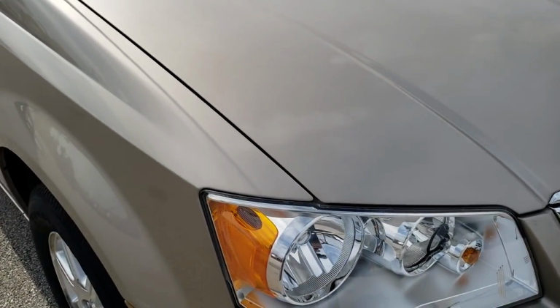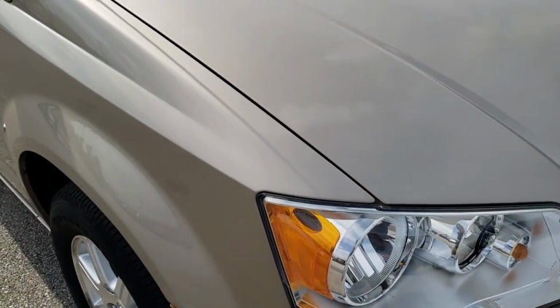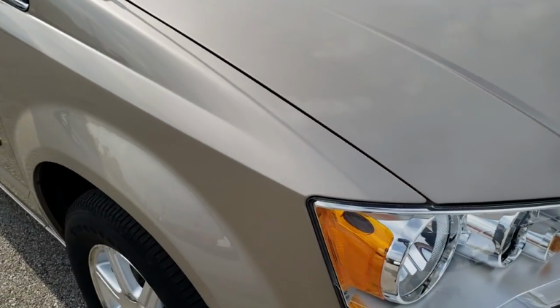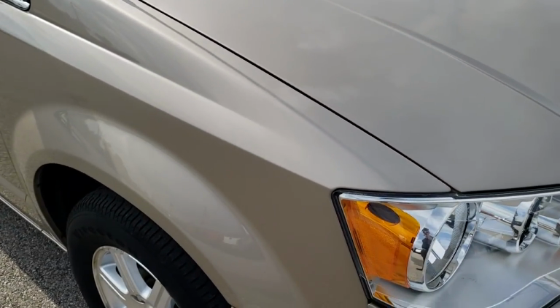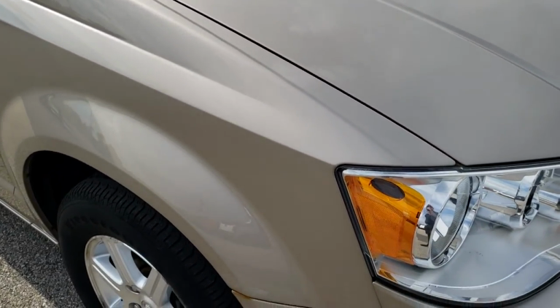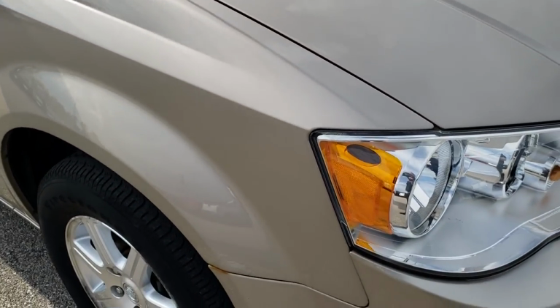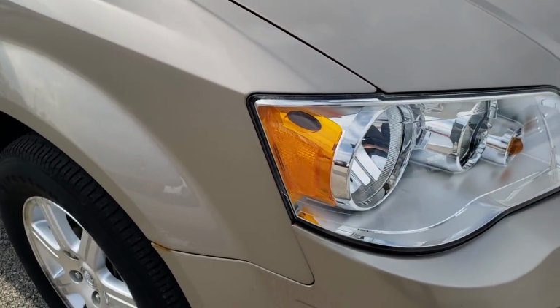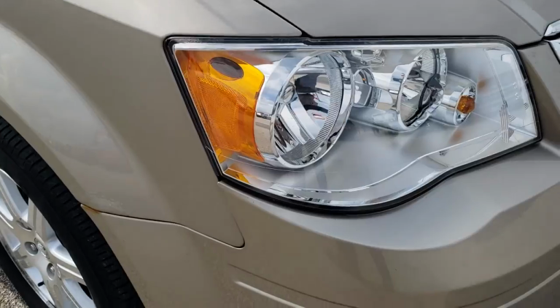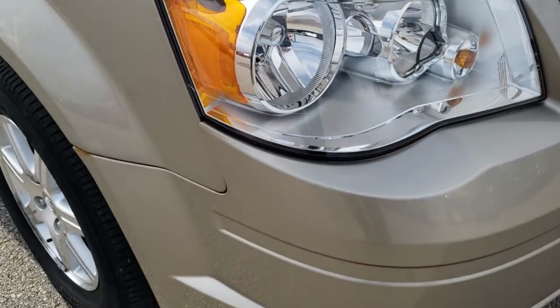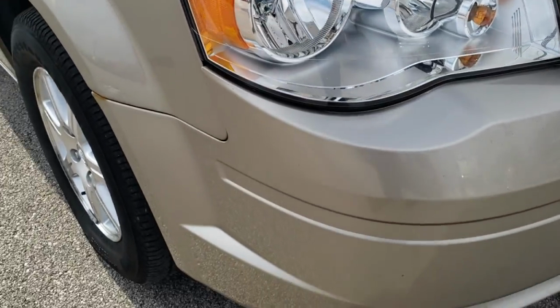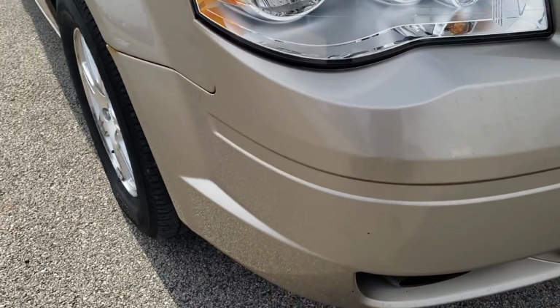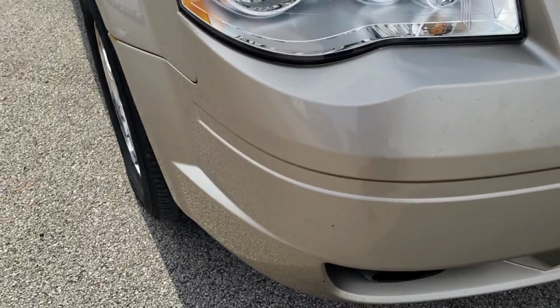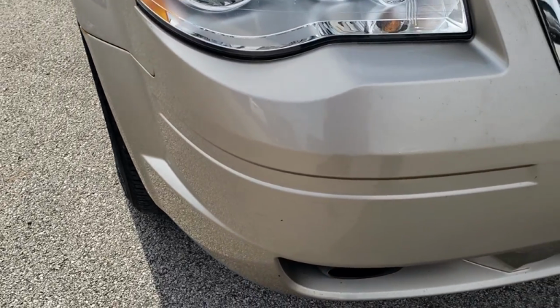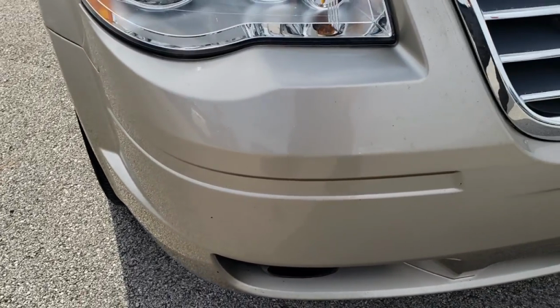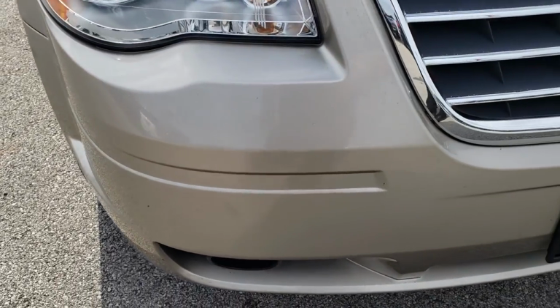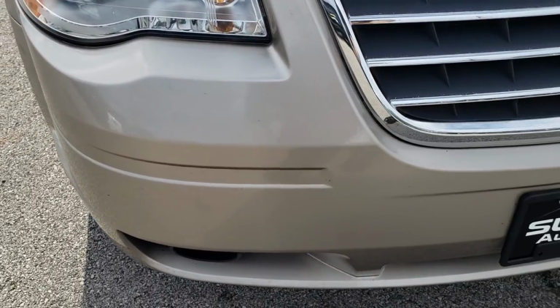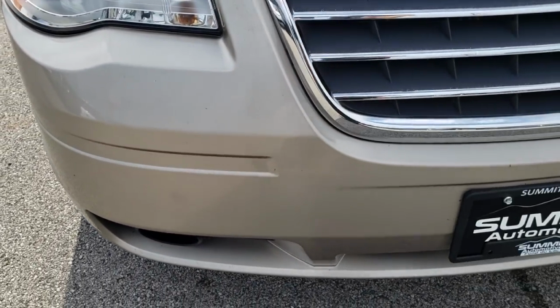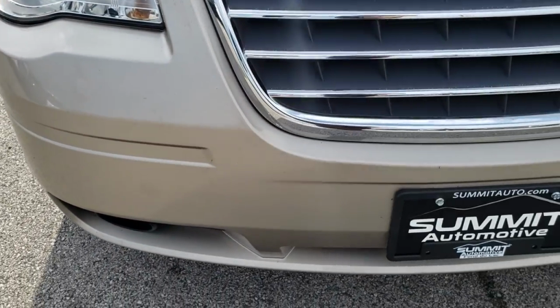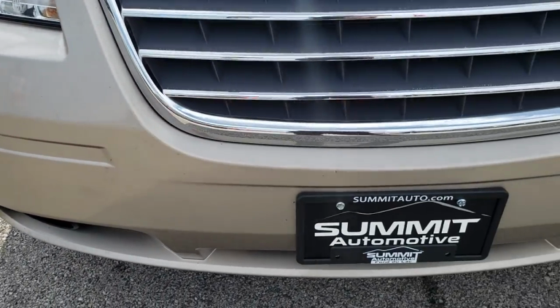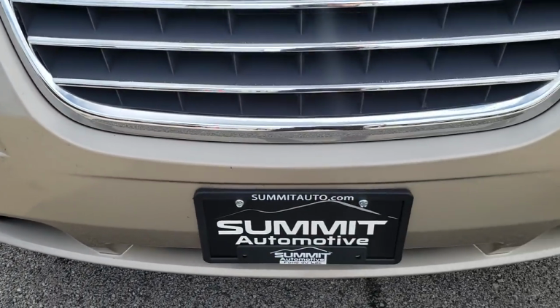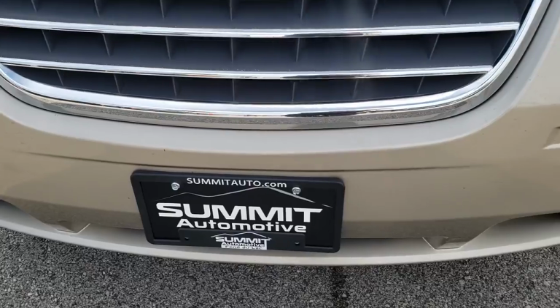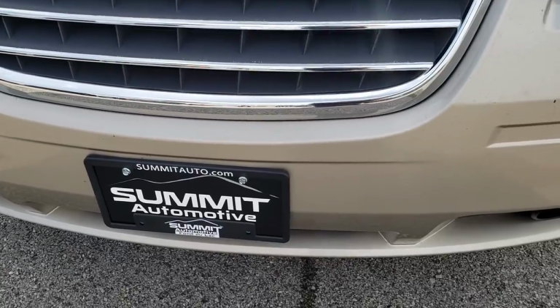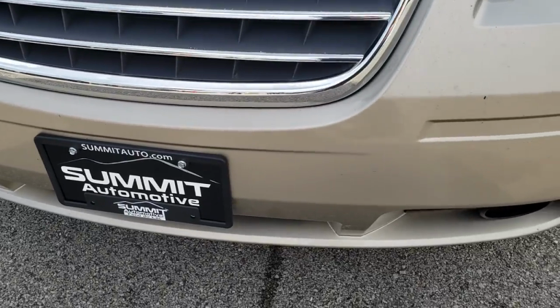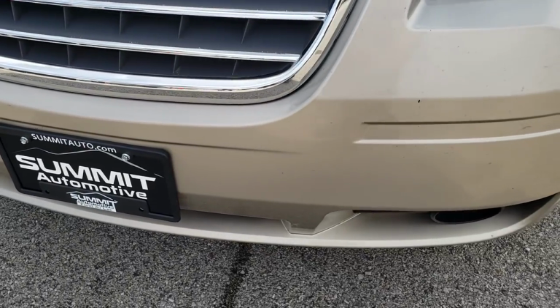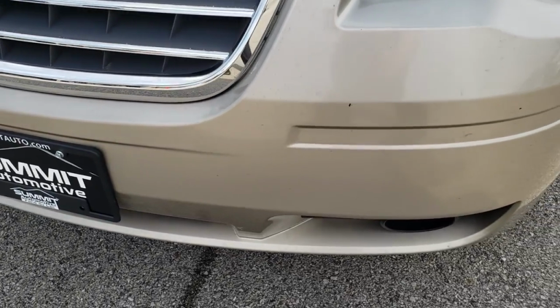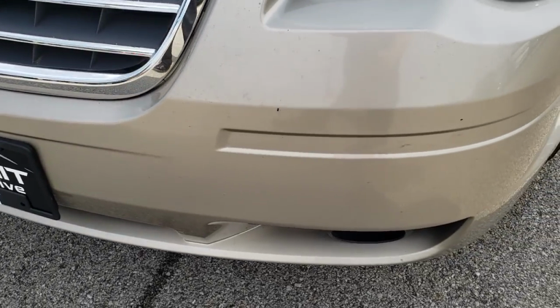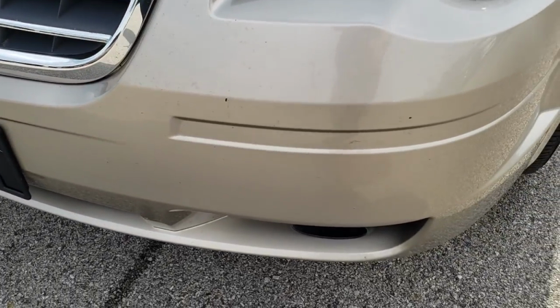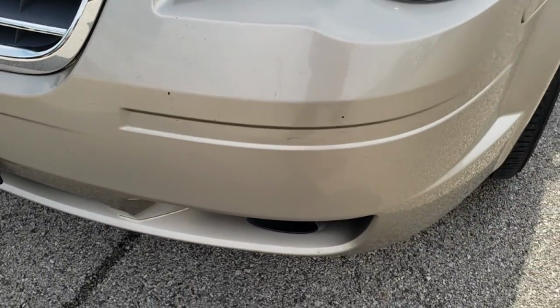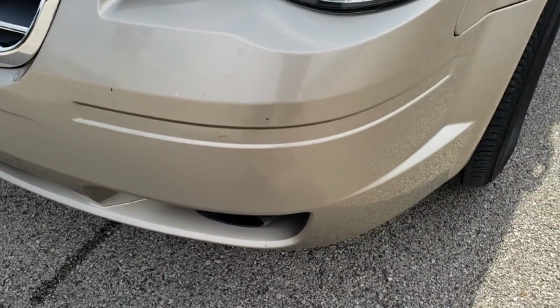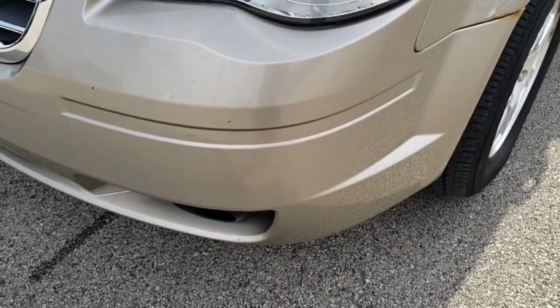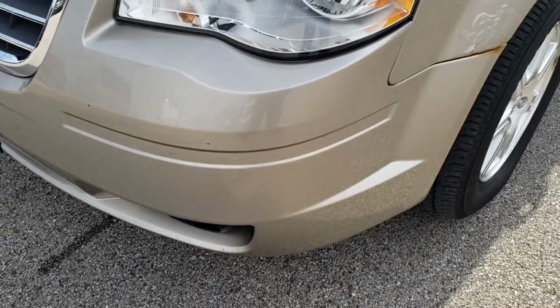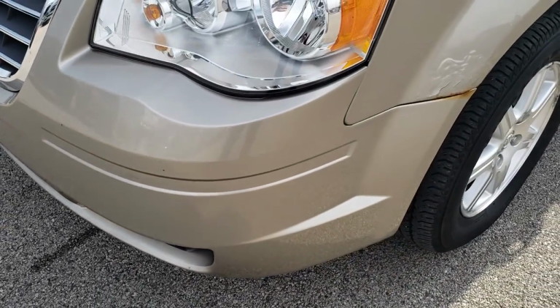This vehicle has the 3.8 liter V6 motor. From this HD video you will be able to tell that for the age and miles on this van, it is in pretty decent condition.